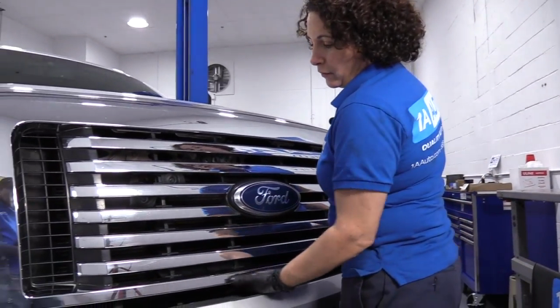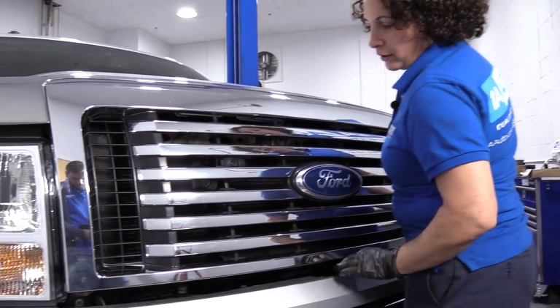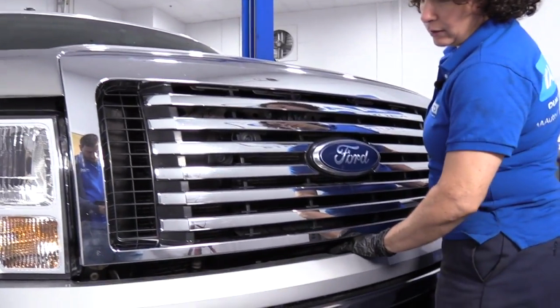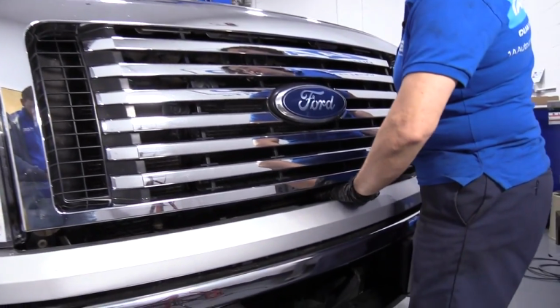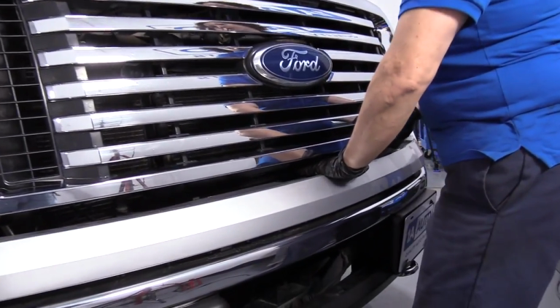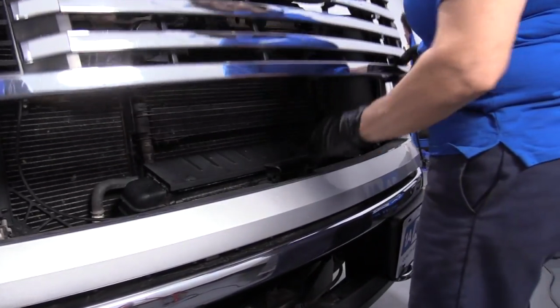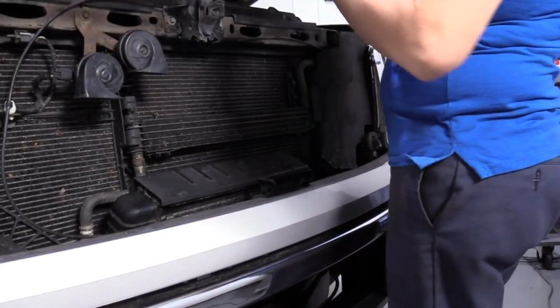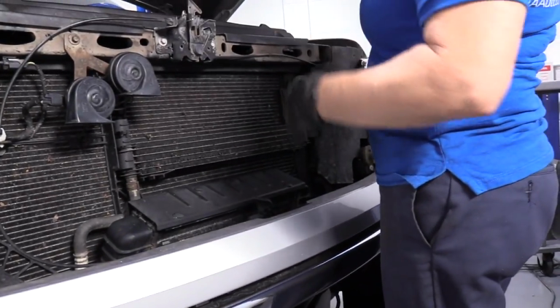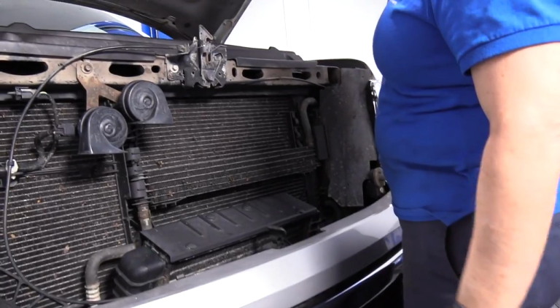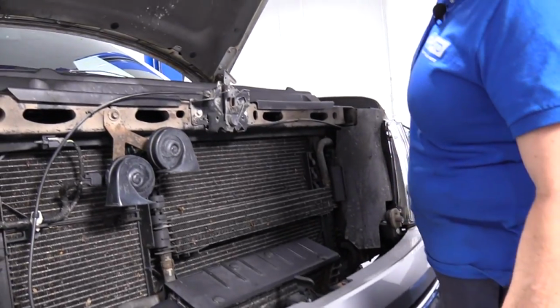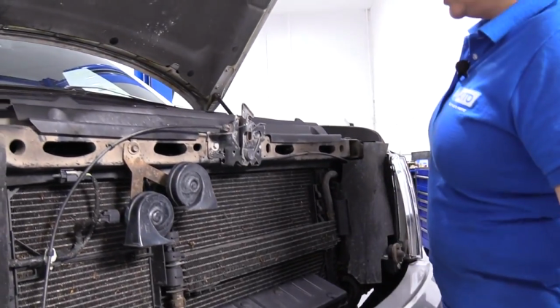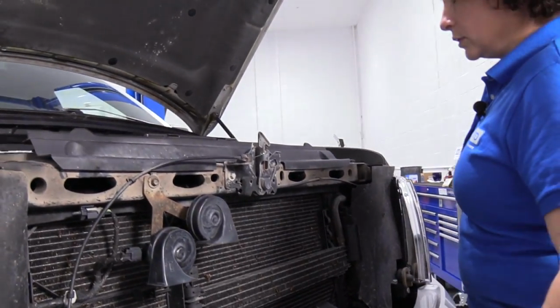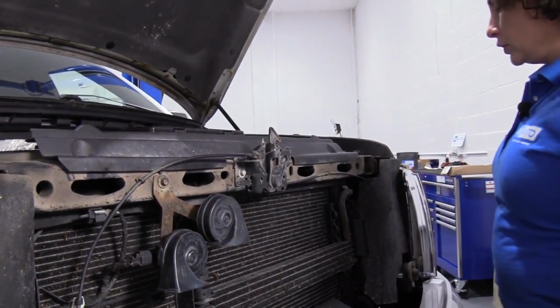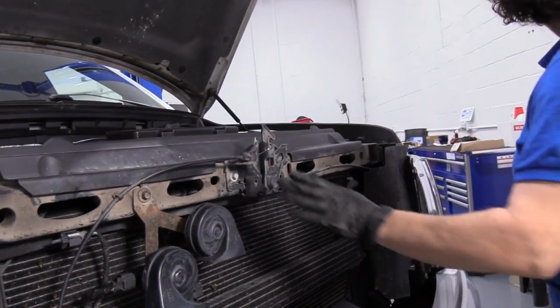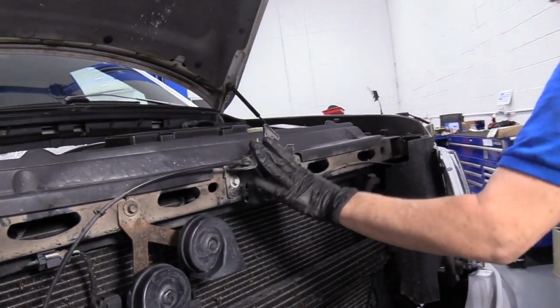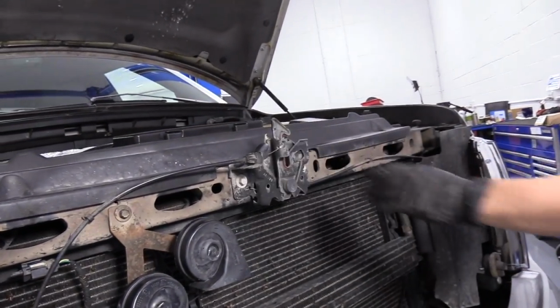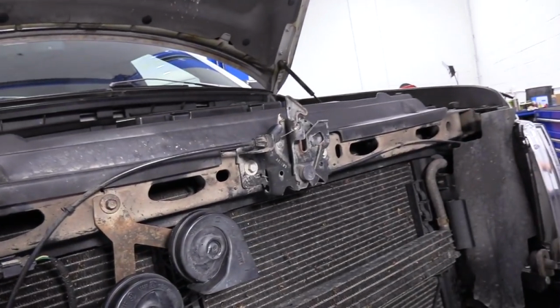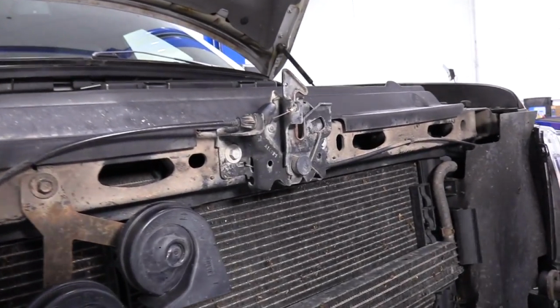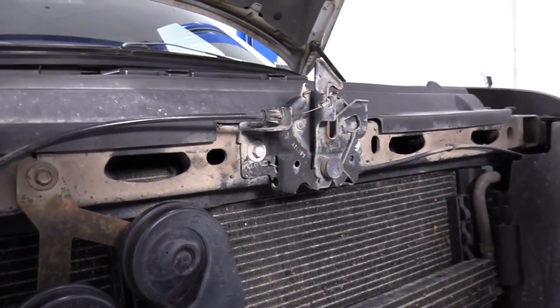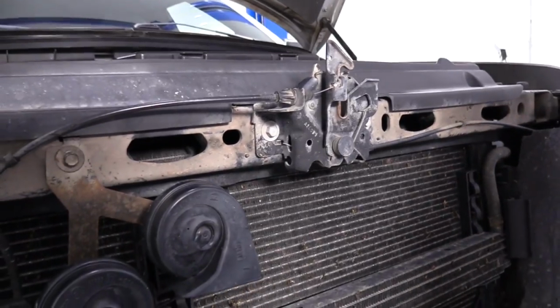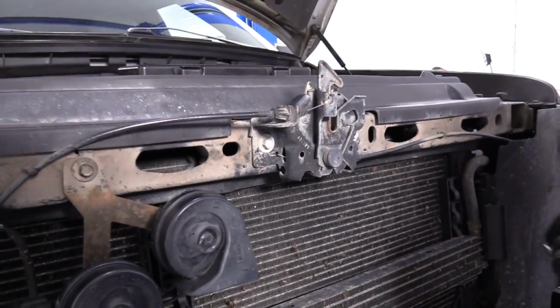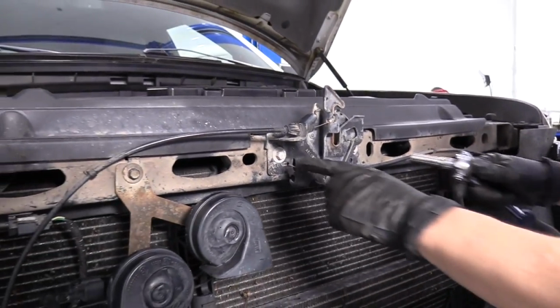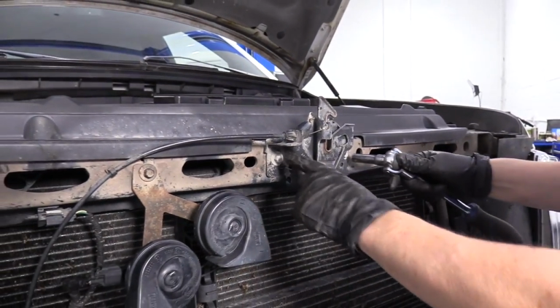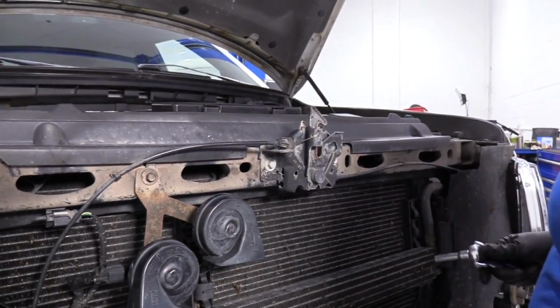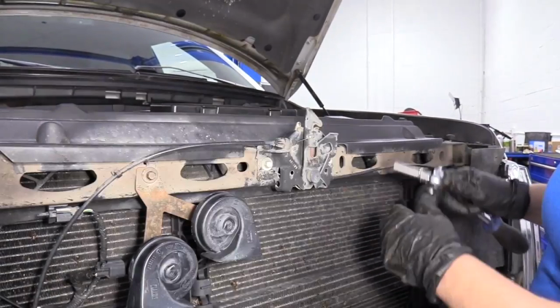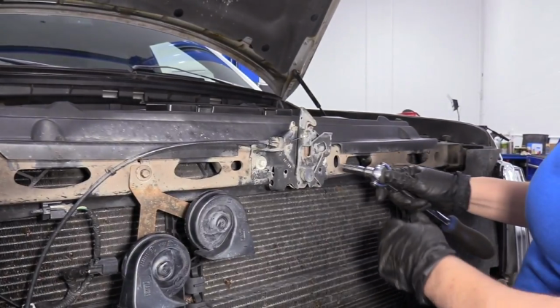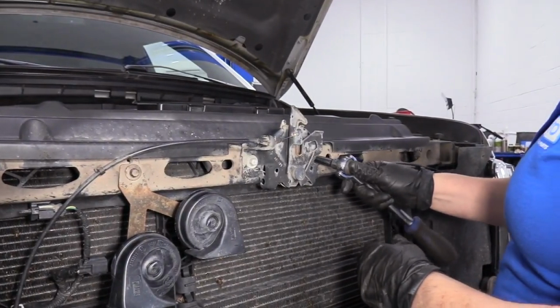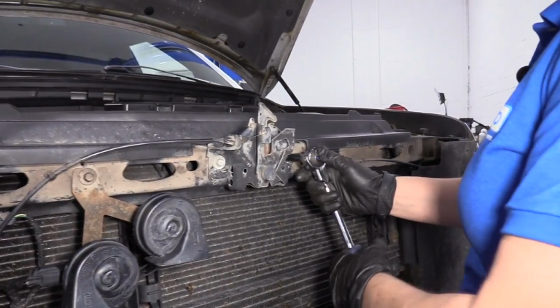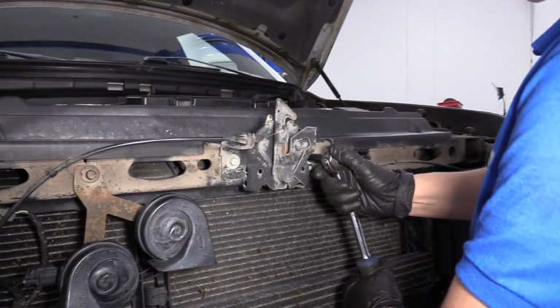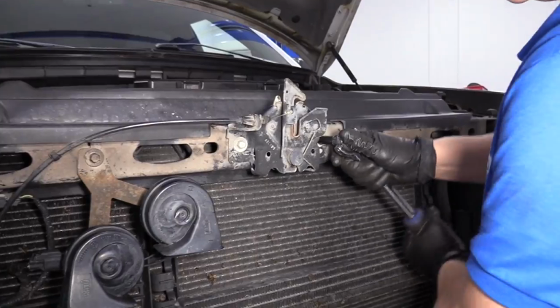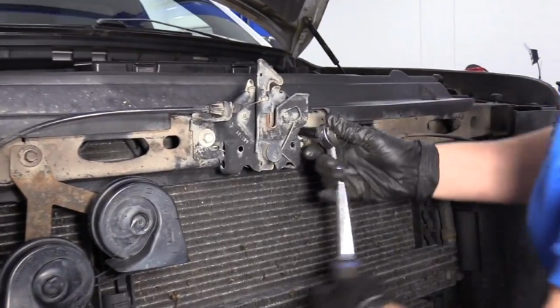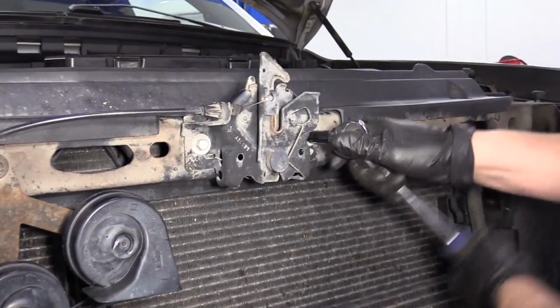I've already taken care of moving the cable. Once you raise your hood up, you've got your hood latch right here in the center, and you've got two mounting bolts. They're a 10 millimeter socket. I'm just going to break these free.